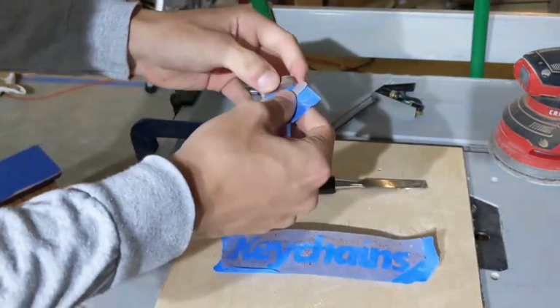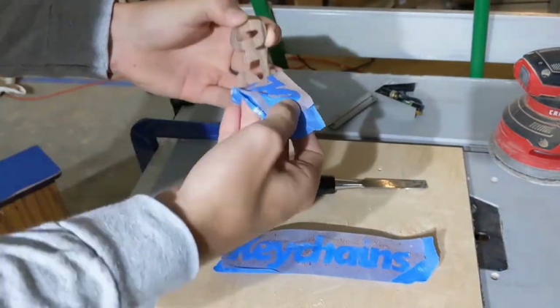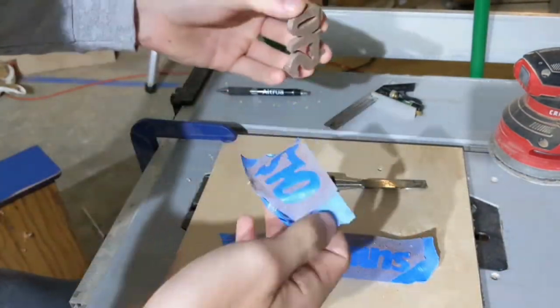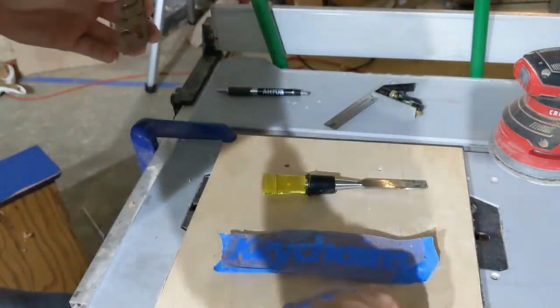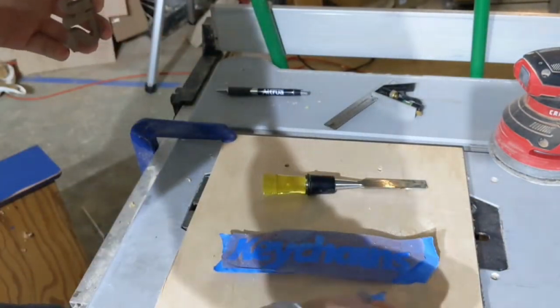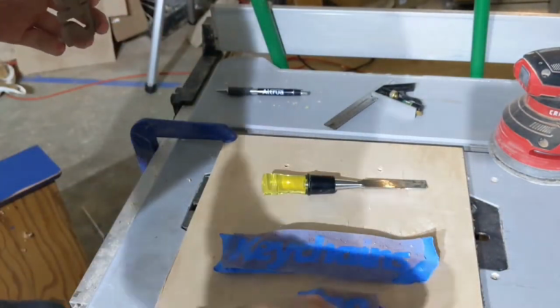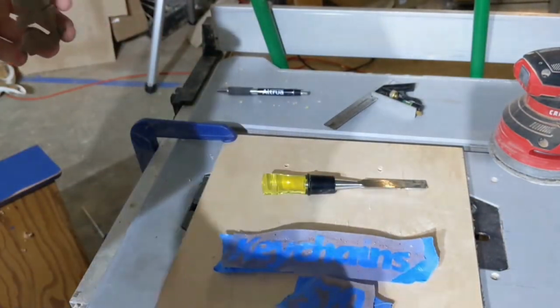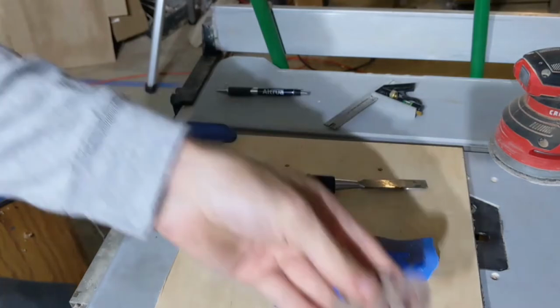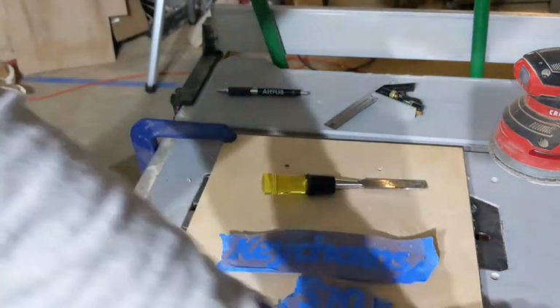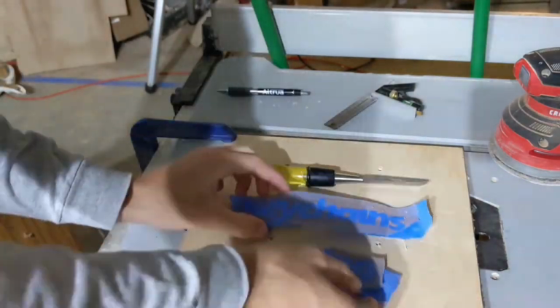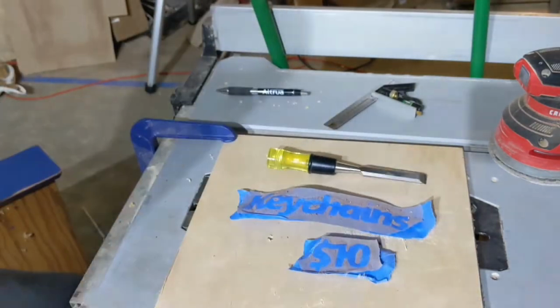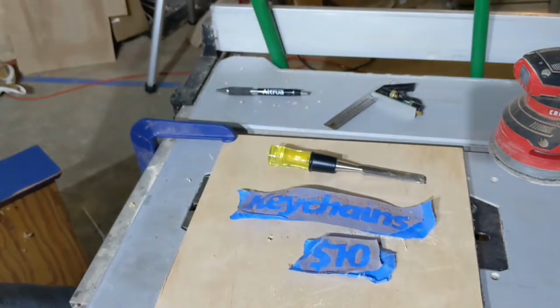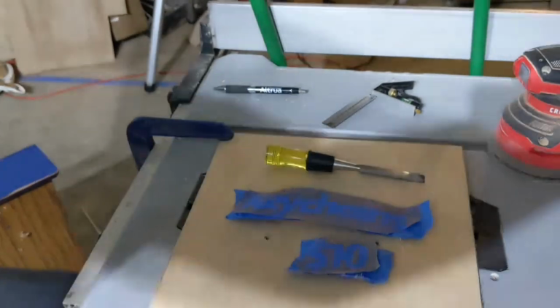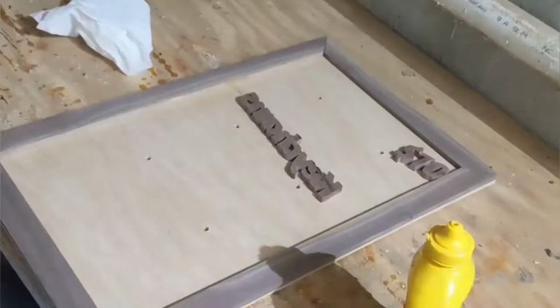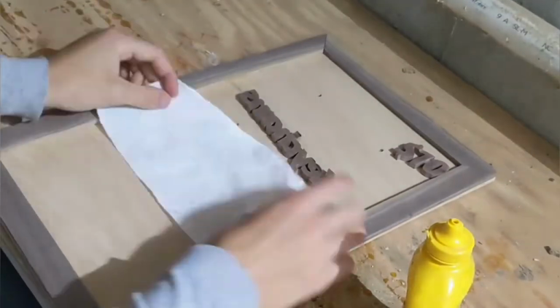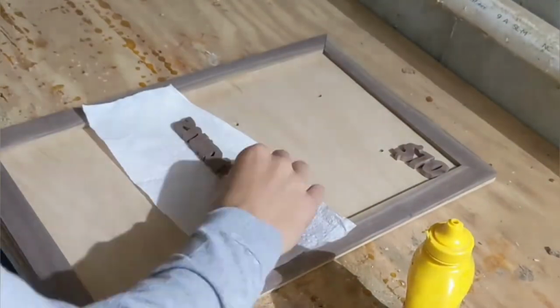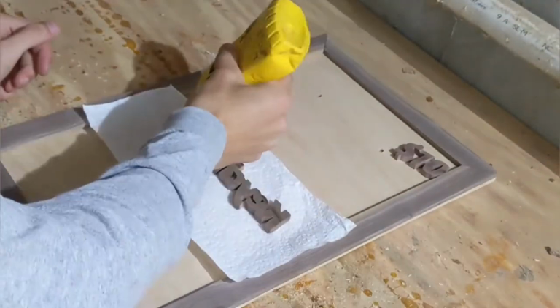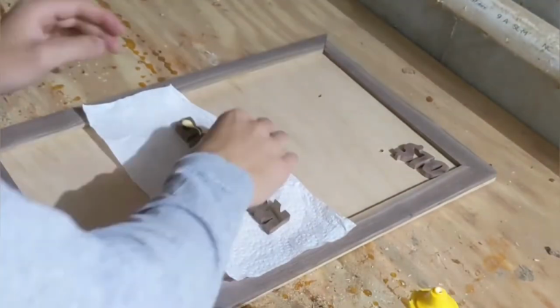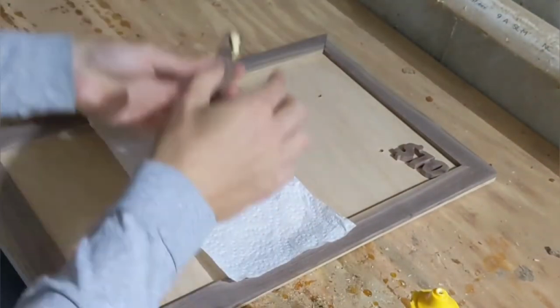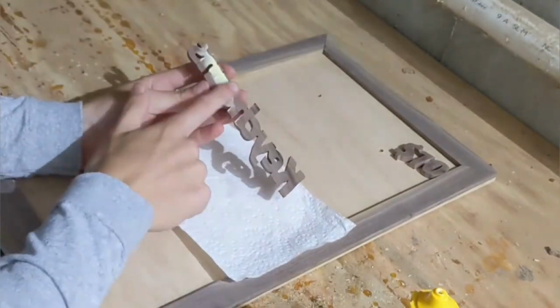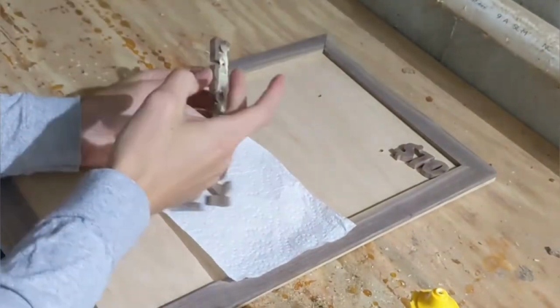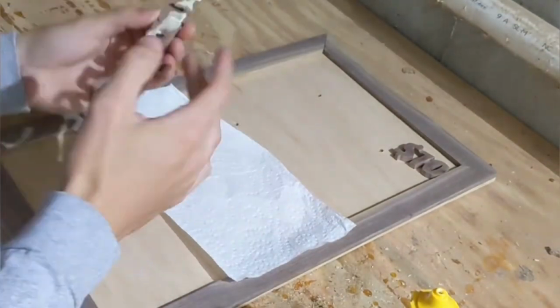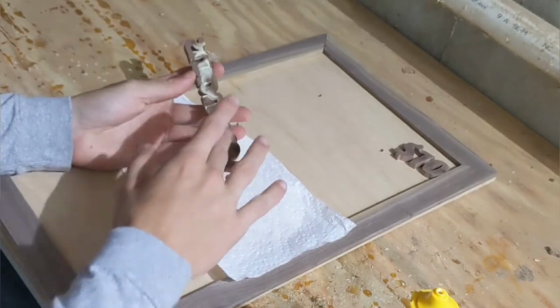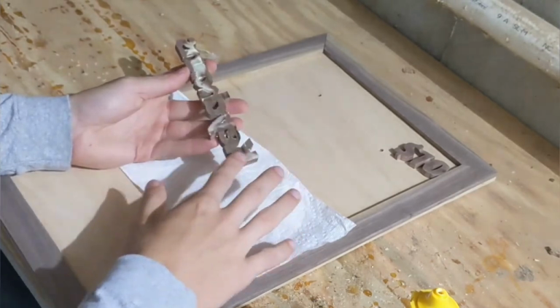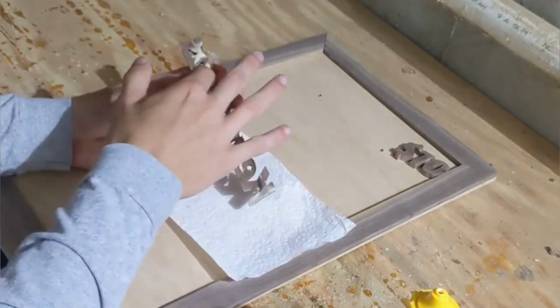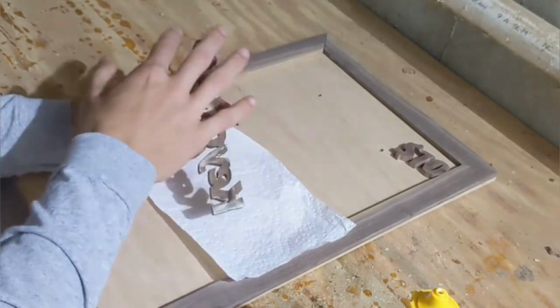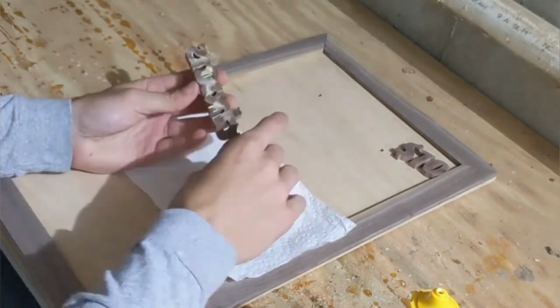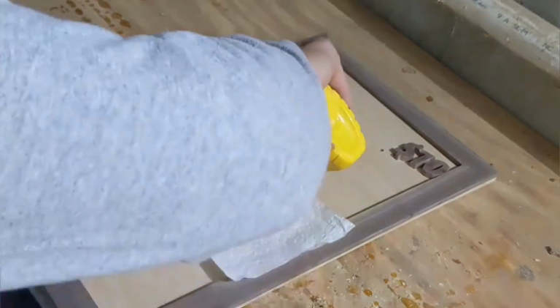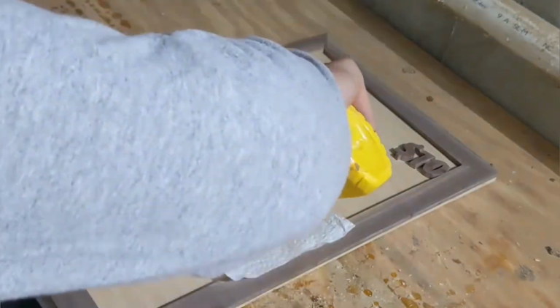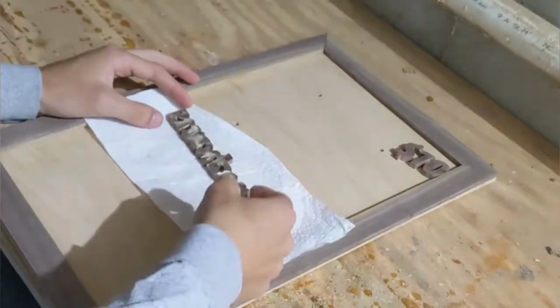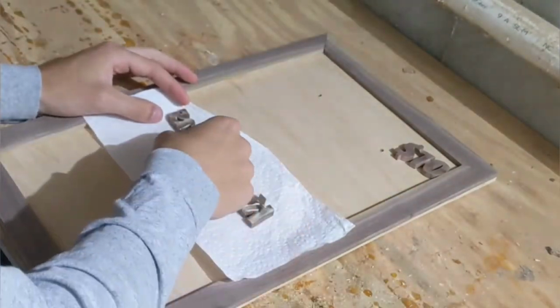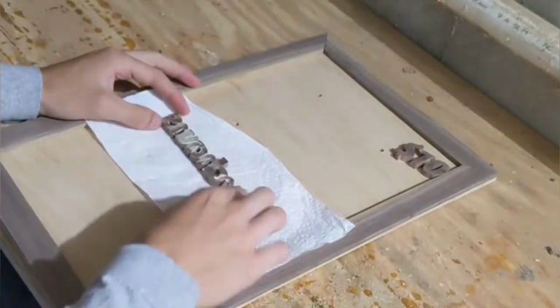With all the small parts sanded, it was time to glue the lettering onto the frame. I basically just applied the glue with my finger, then put it where it needed to be and let it sit for several hours.